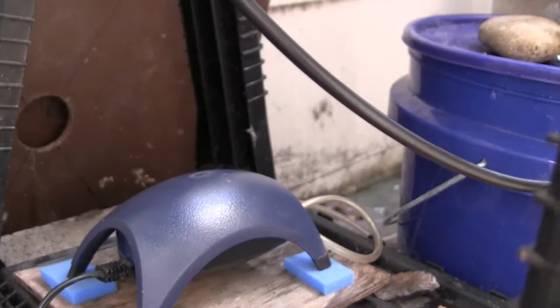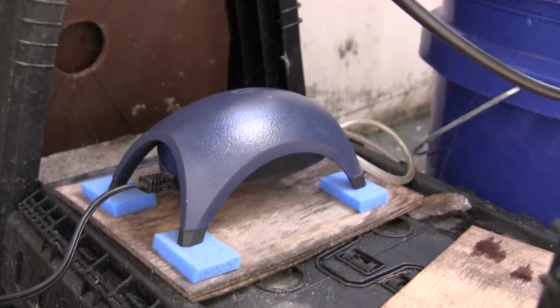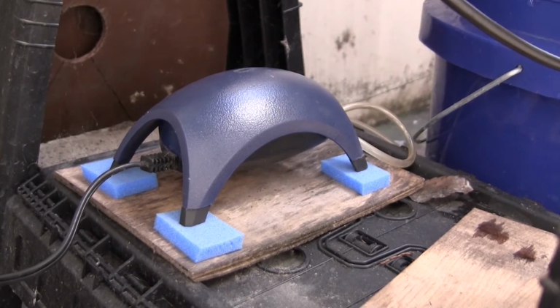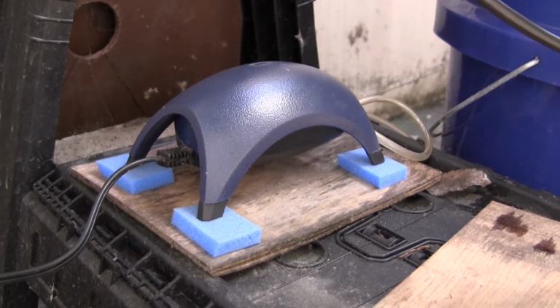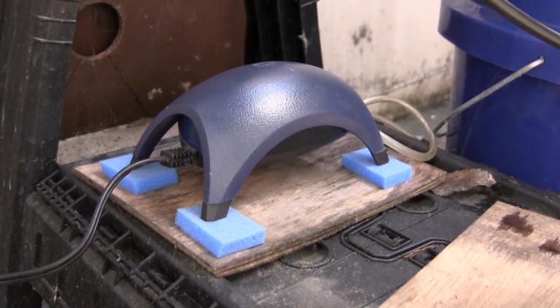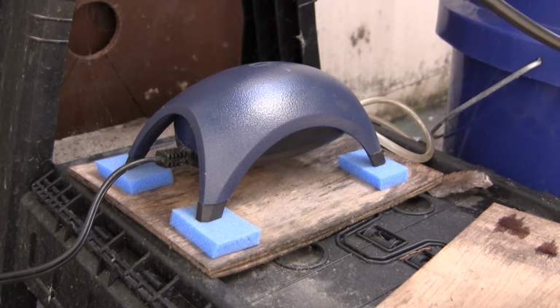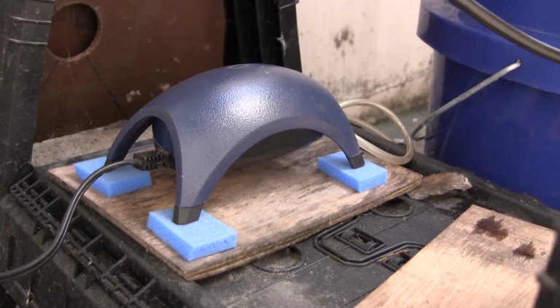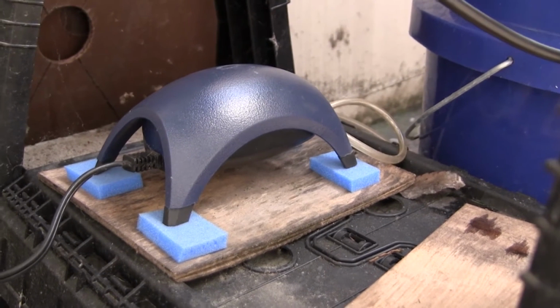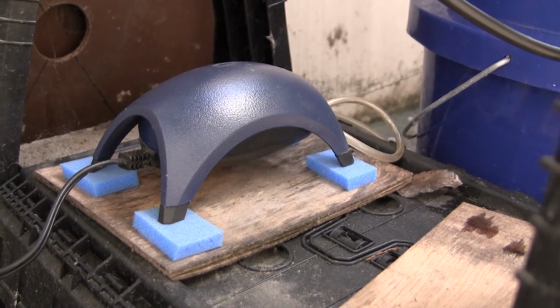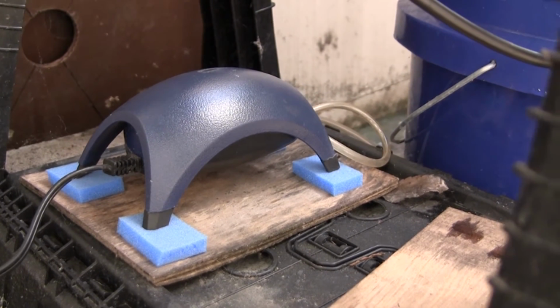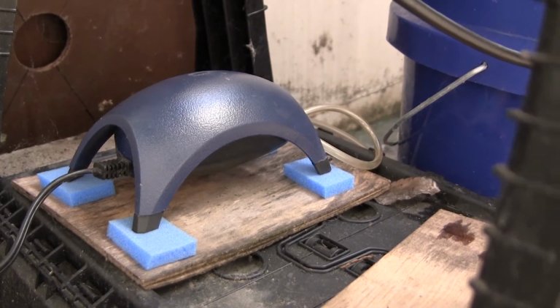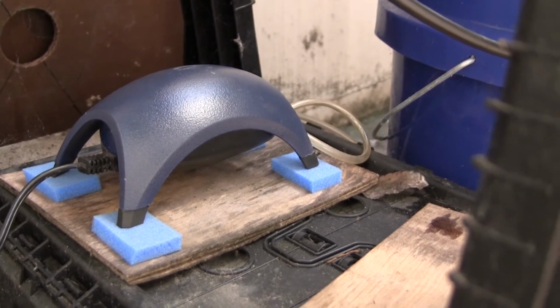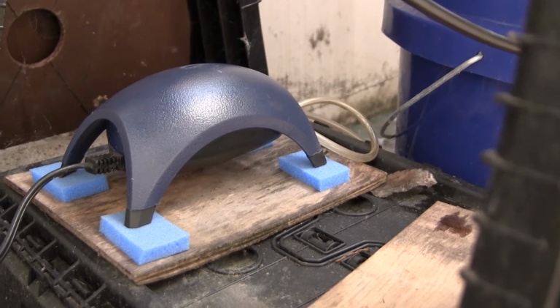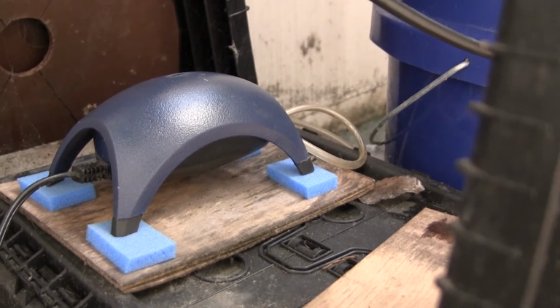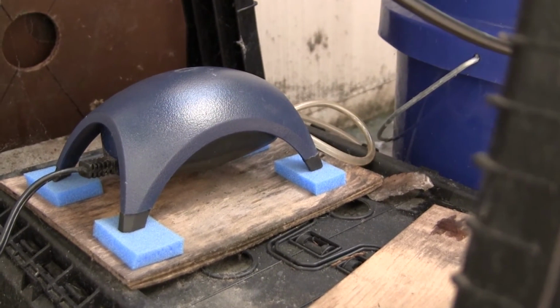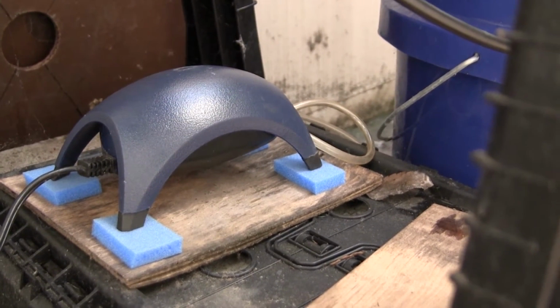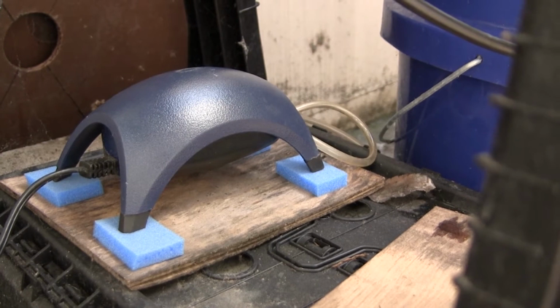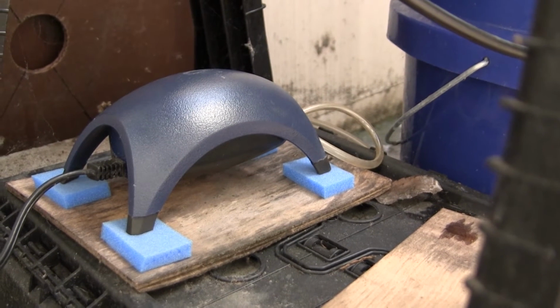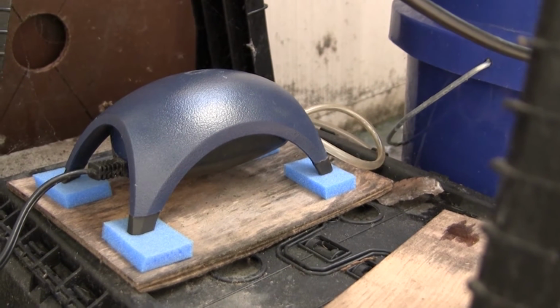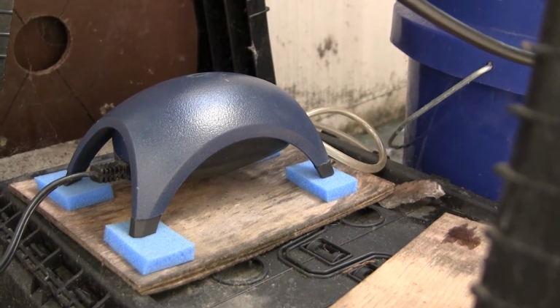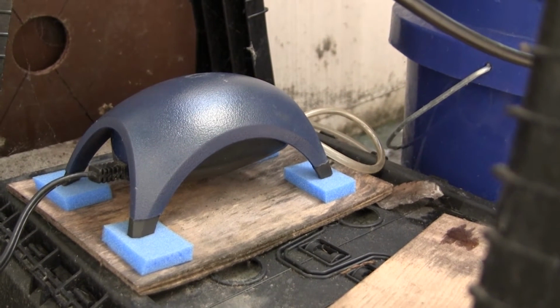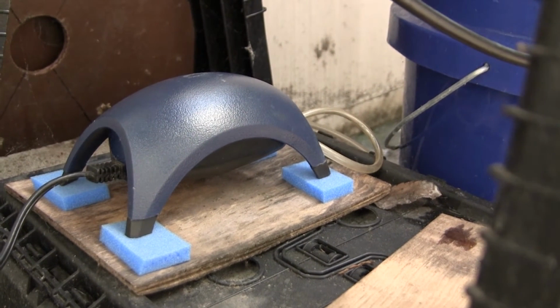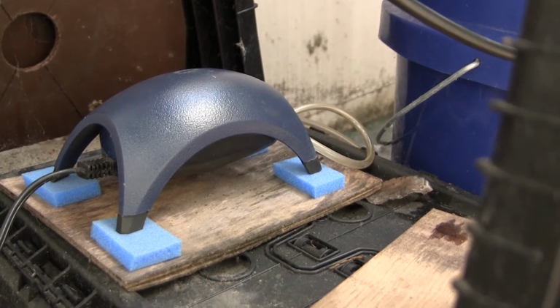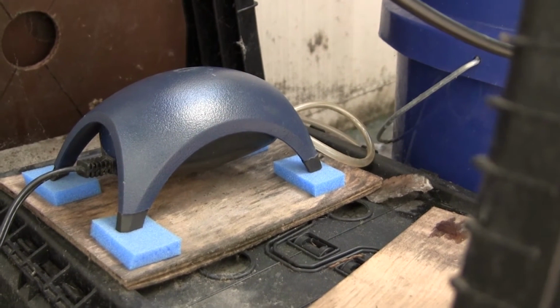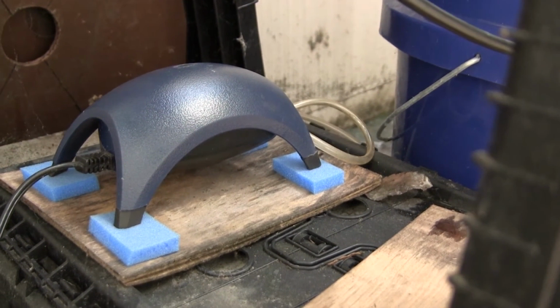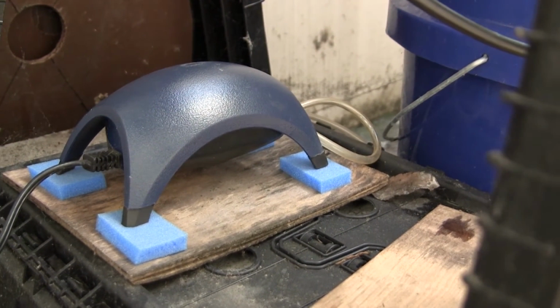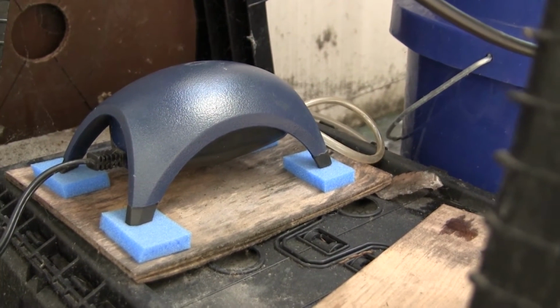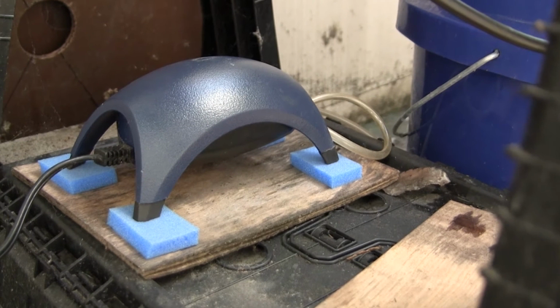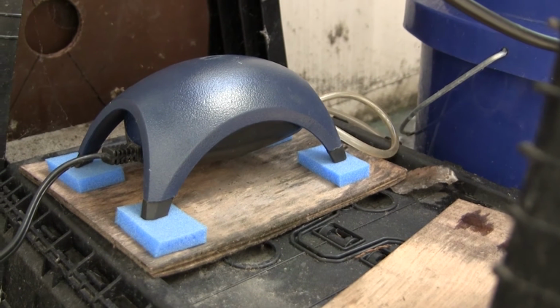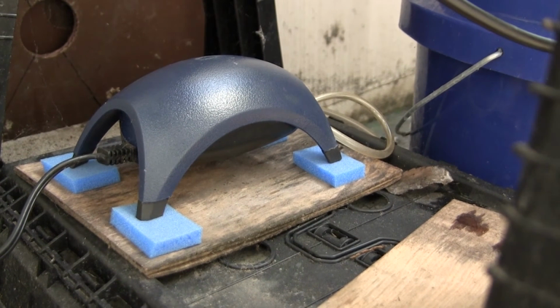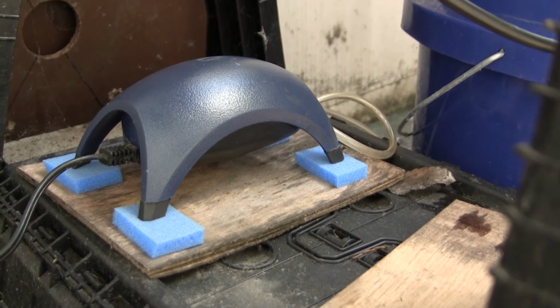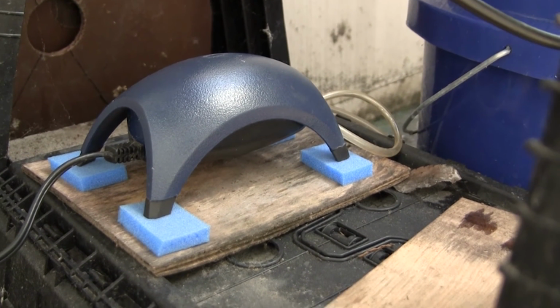Down here is the air pump. These things are a little bit noisy, but if you set them on little blocks of foam like this to insulate them from the resonant surface, then it gets pretty quiet.